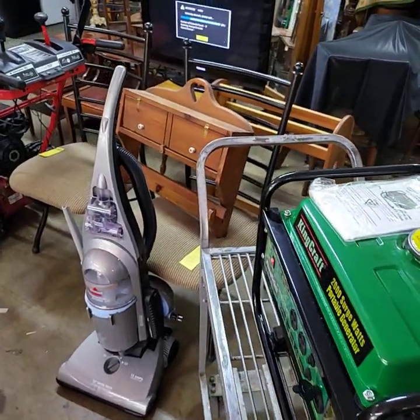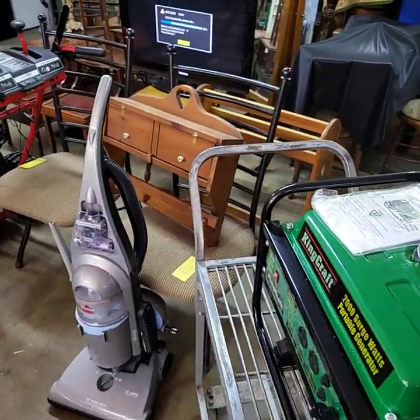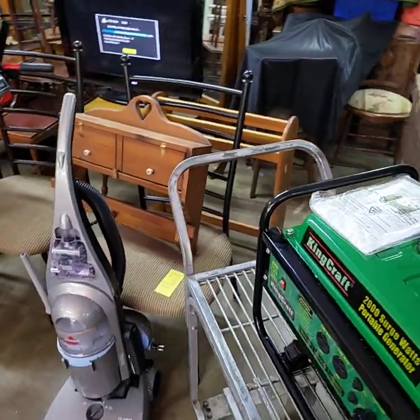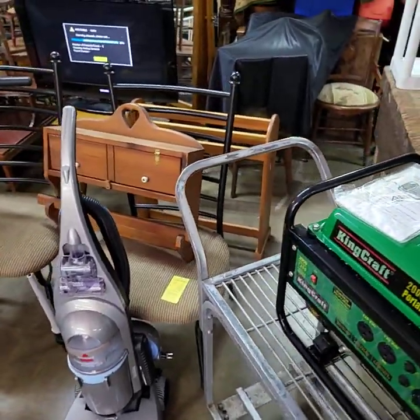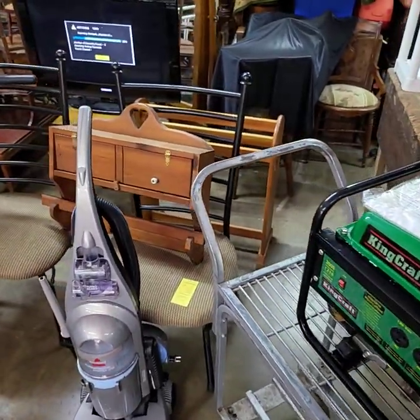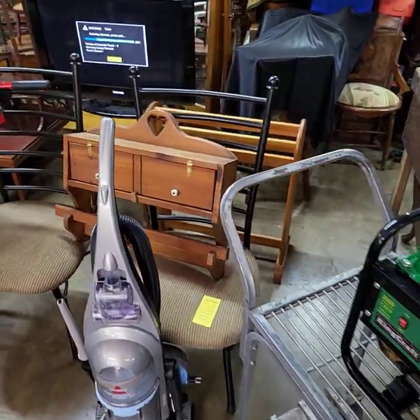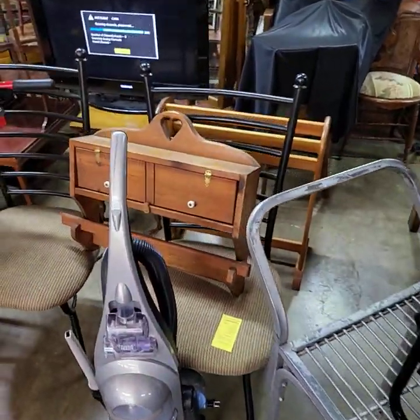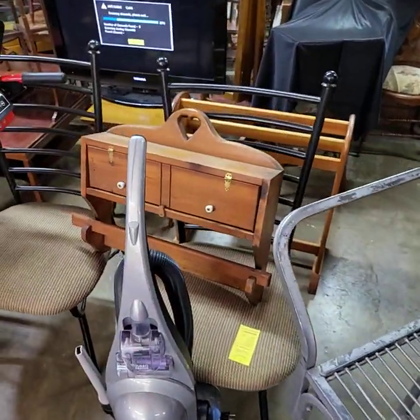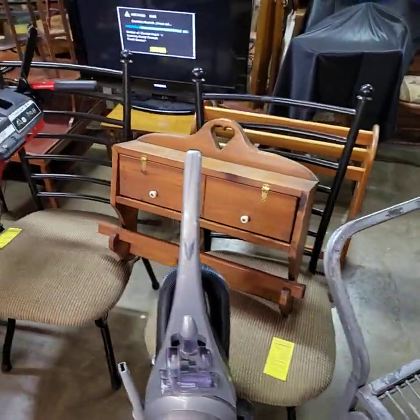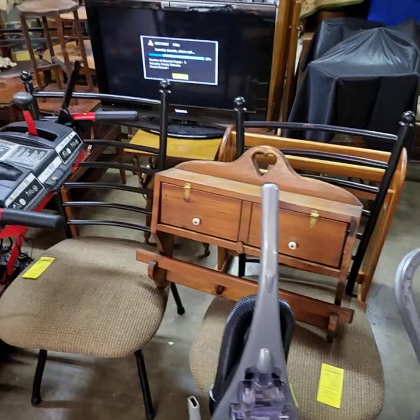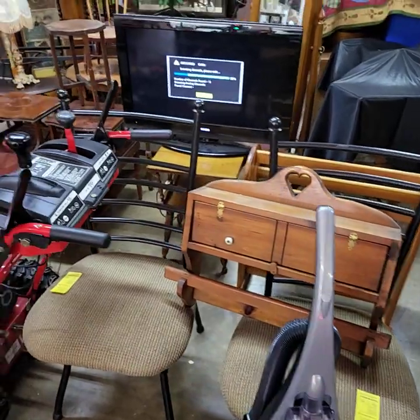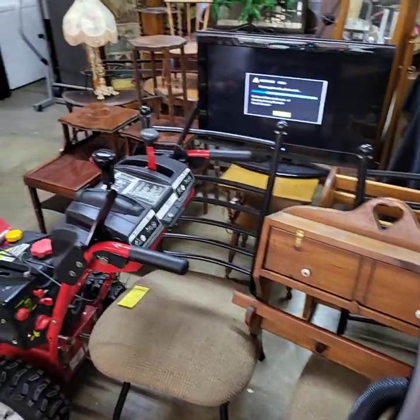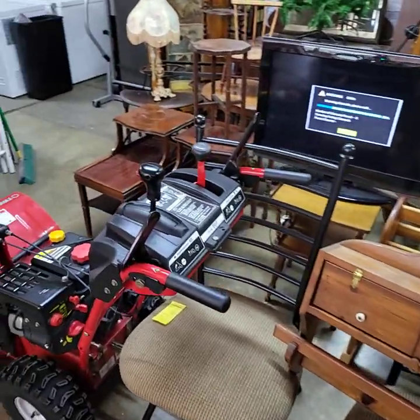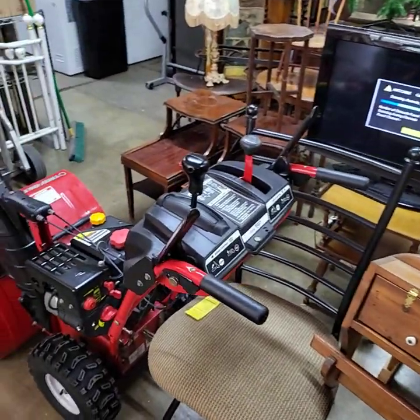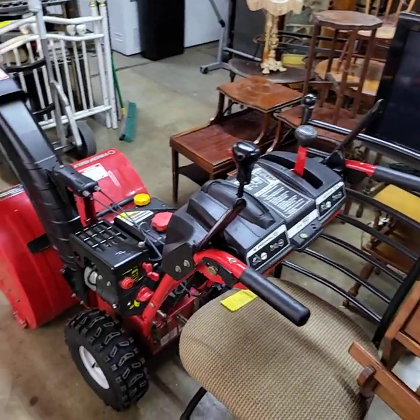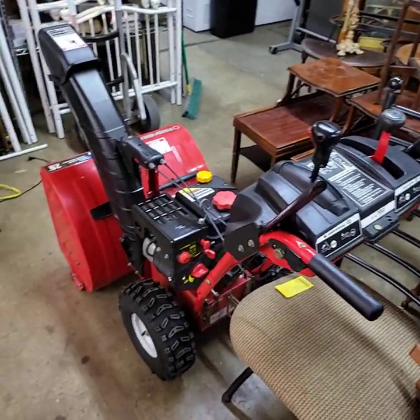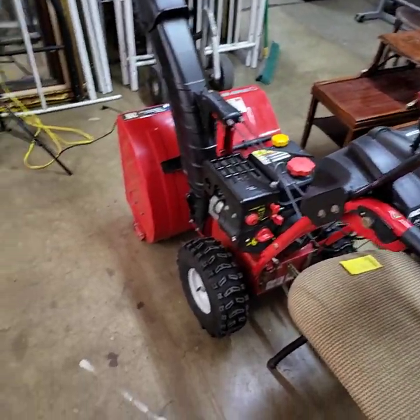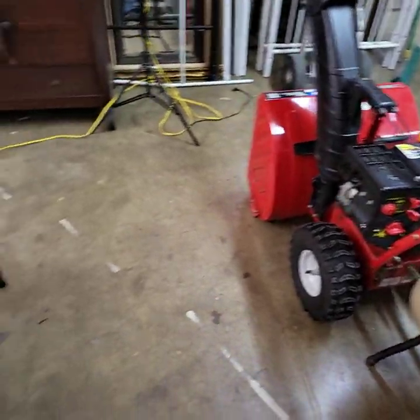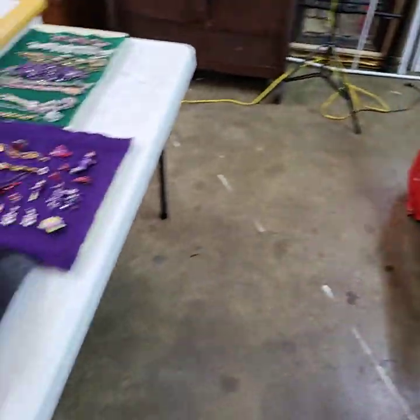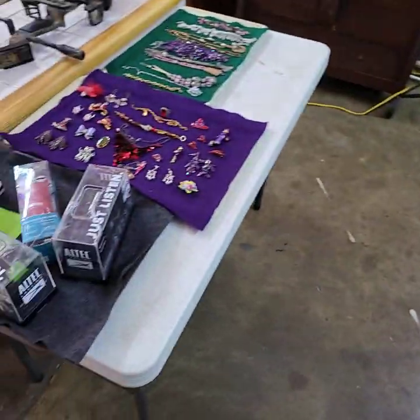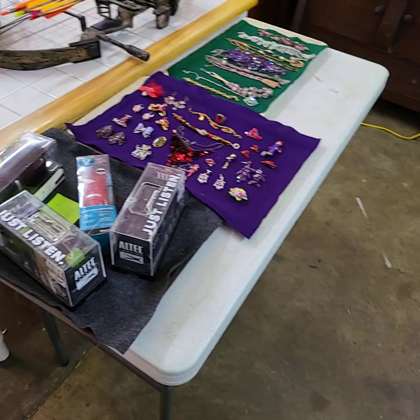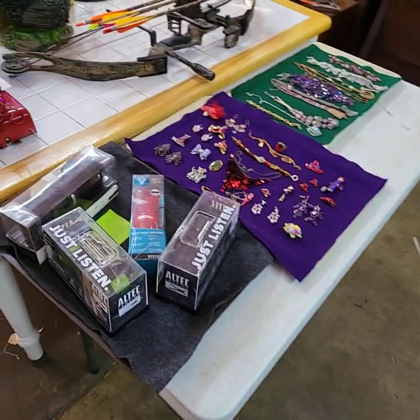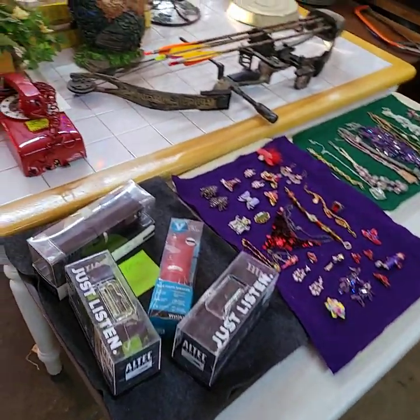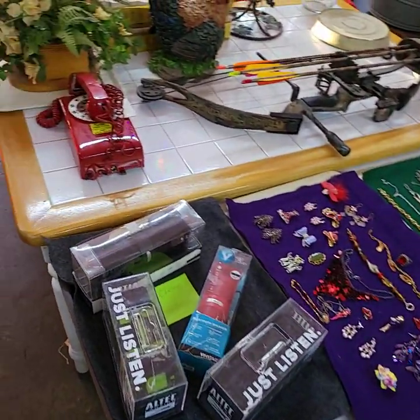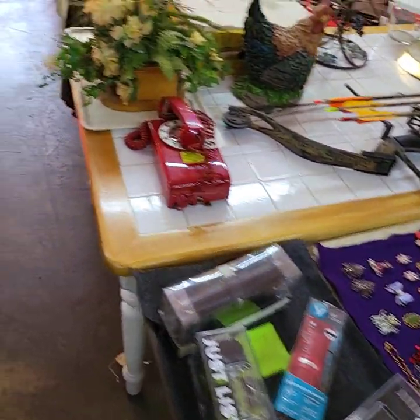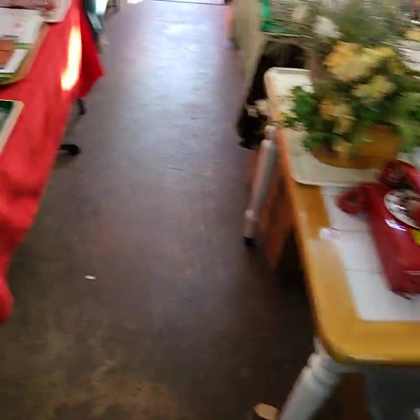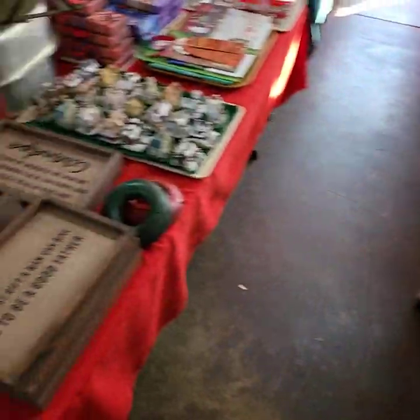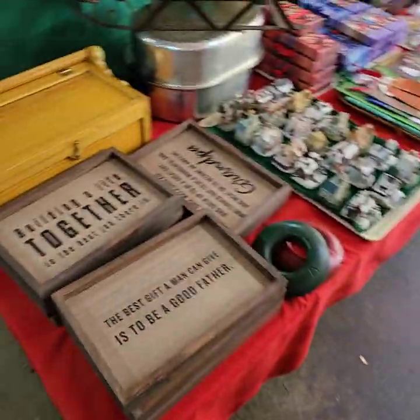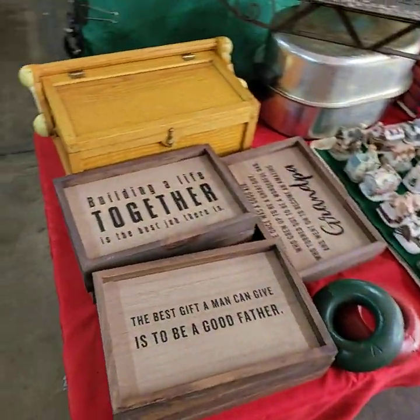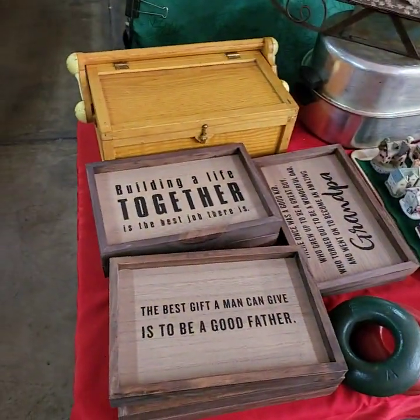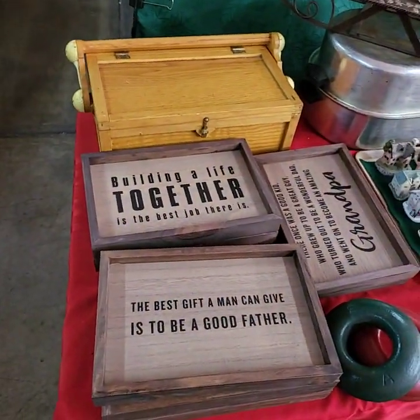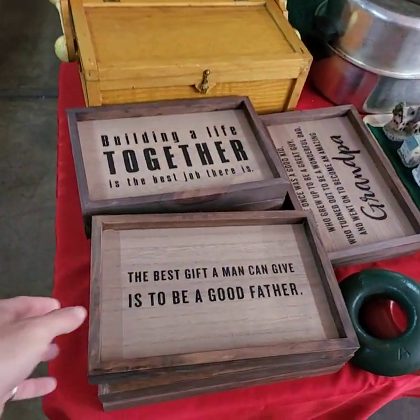Good morning, ladies and gentlemen. Today is Thursday, November 18th. We're getting ready for our YouTube live auction this afternoon starting at three o'clock. I'm going to run through and give you a quick video preview of all of the goodies we're going to have out for bid this afternoon into the evening tonight.